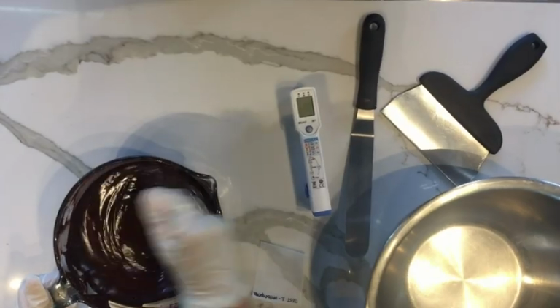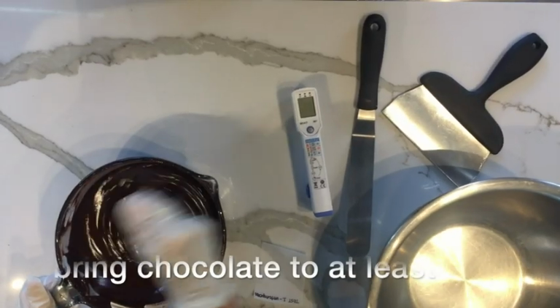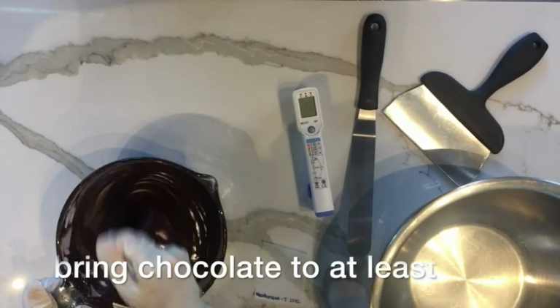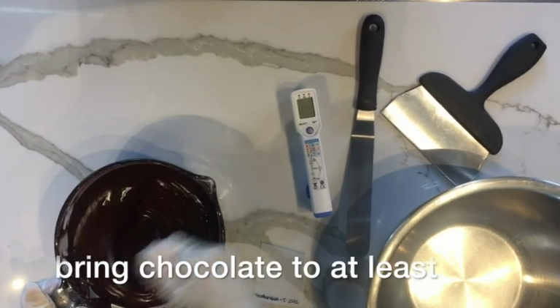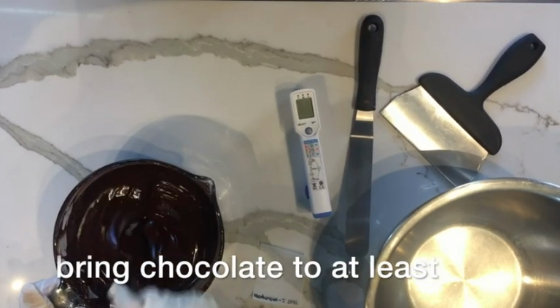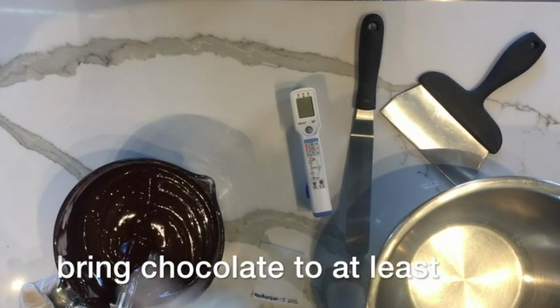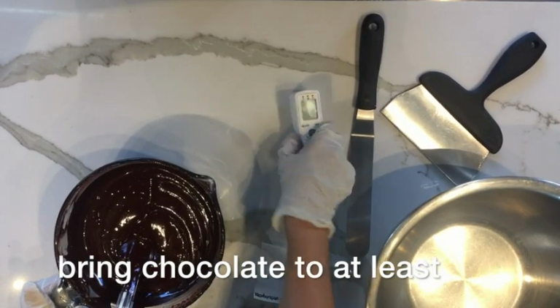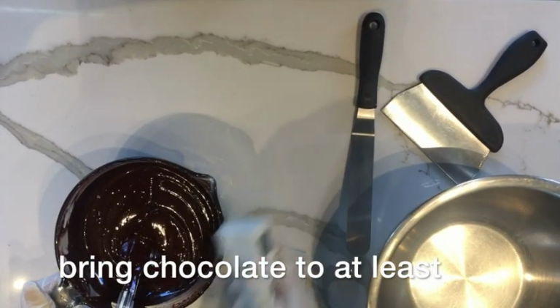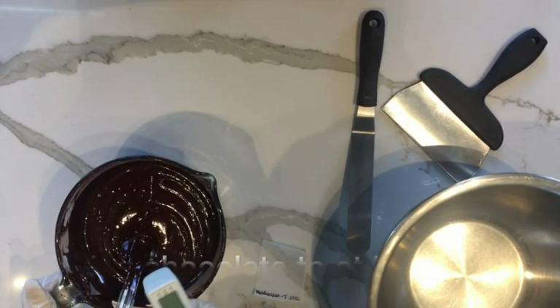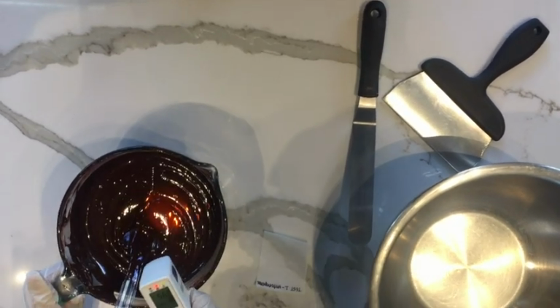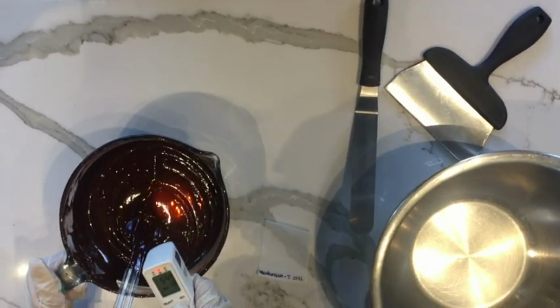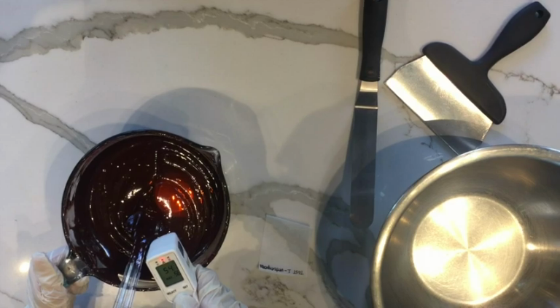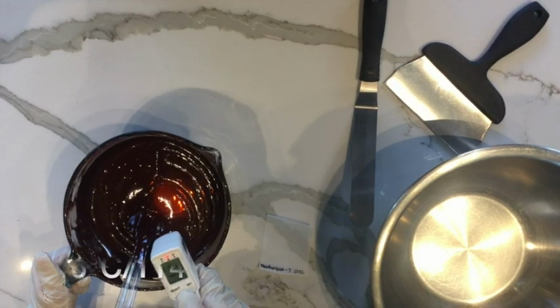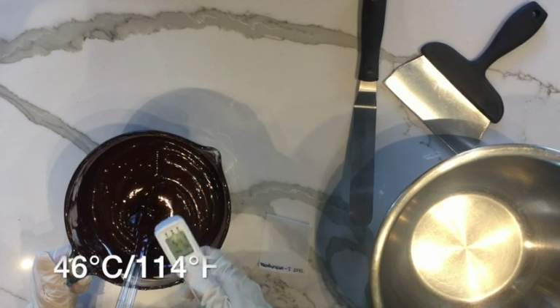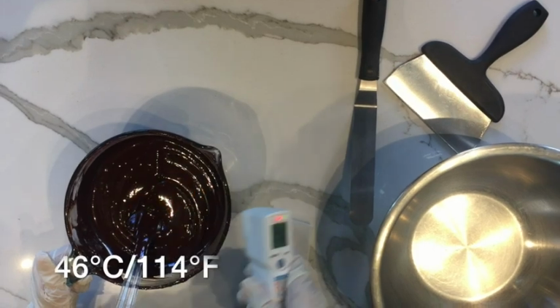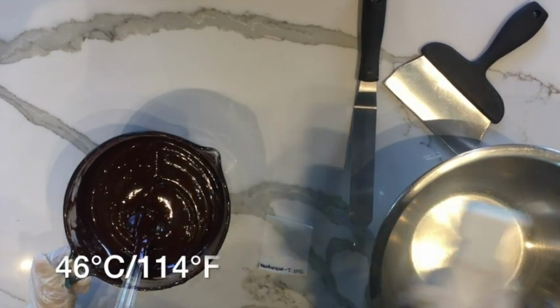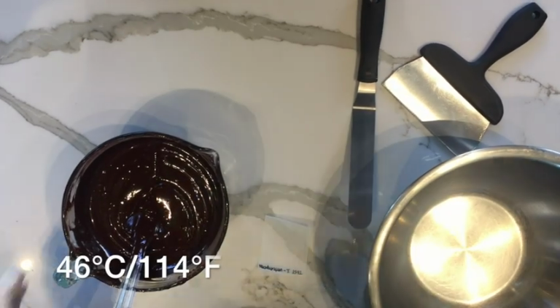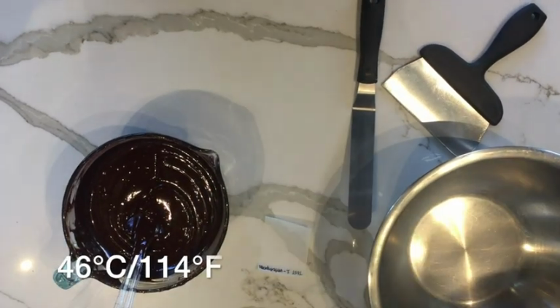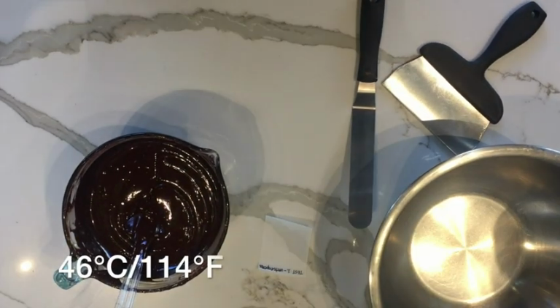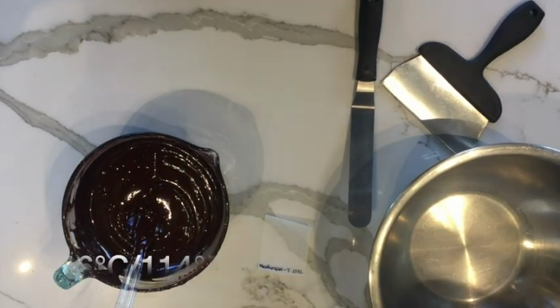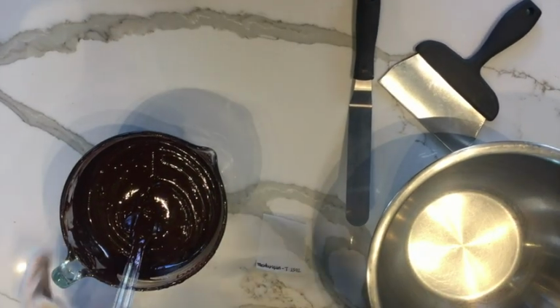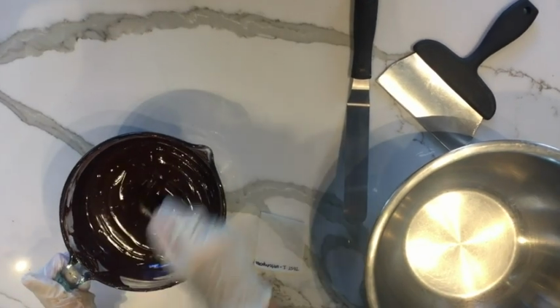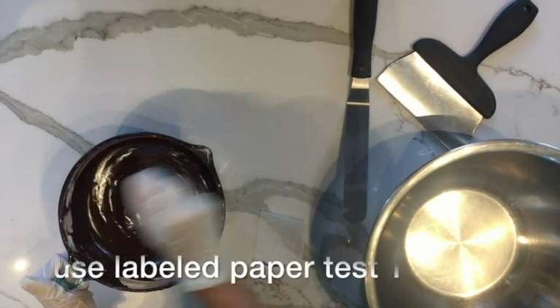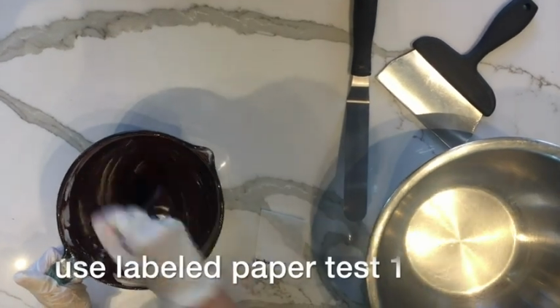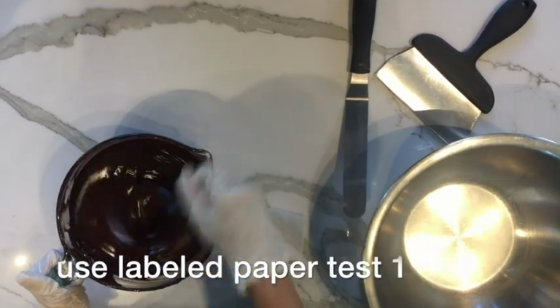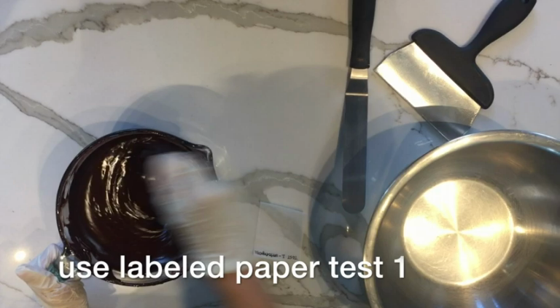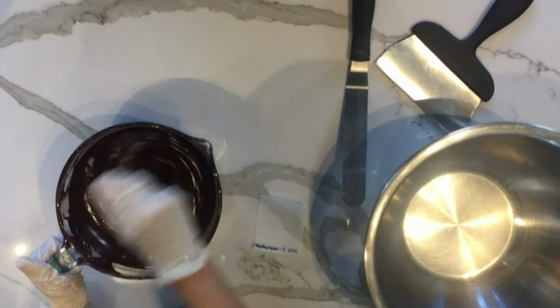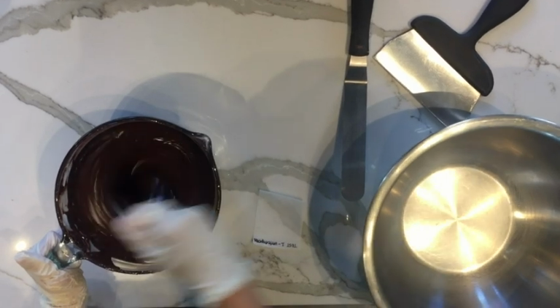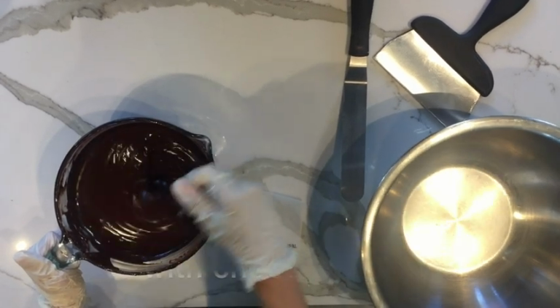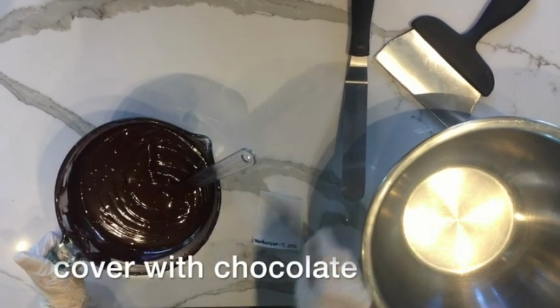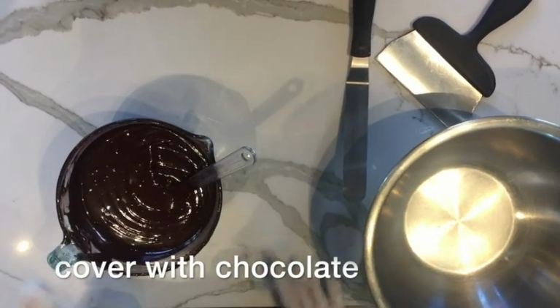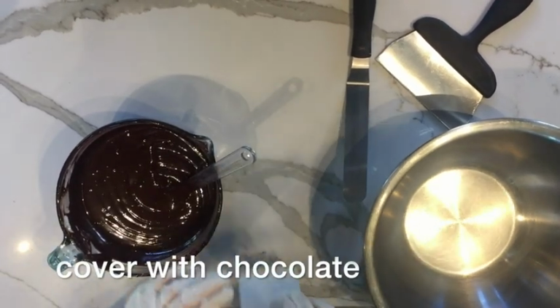First we need to melt our chocolate. Then it's time for our first test. Cover your paper with chocolate and allow it to cool down in your cooling unit.